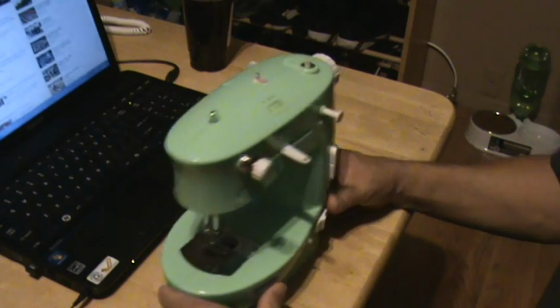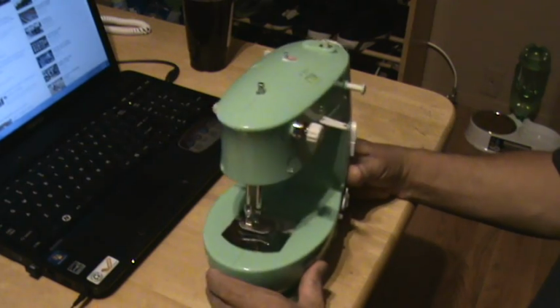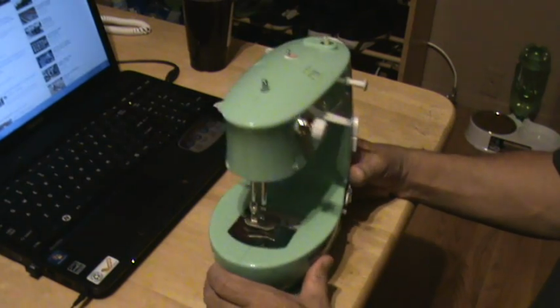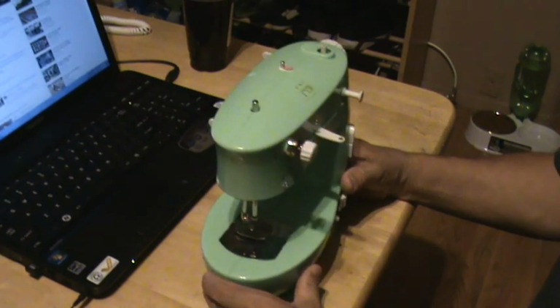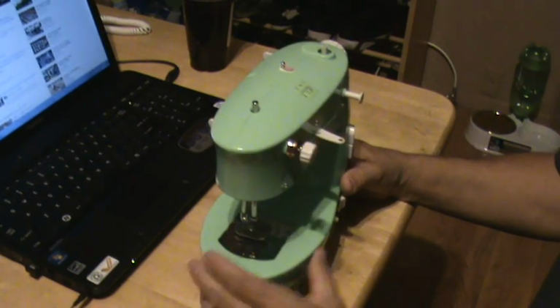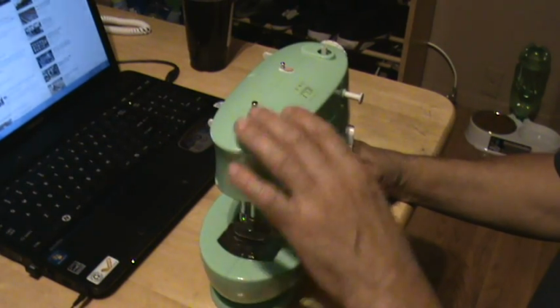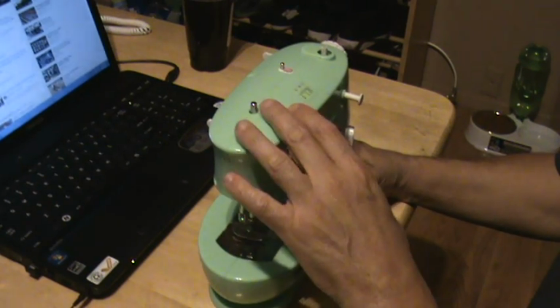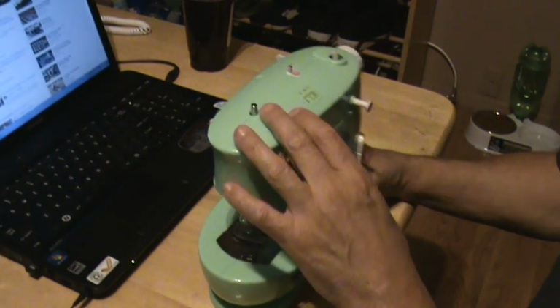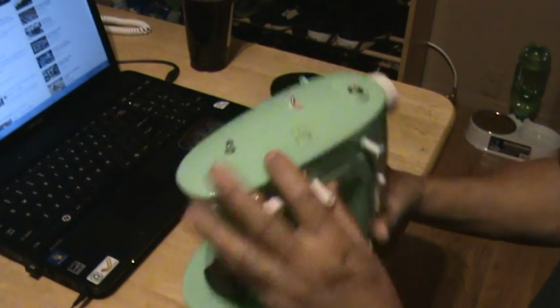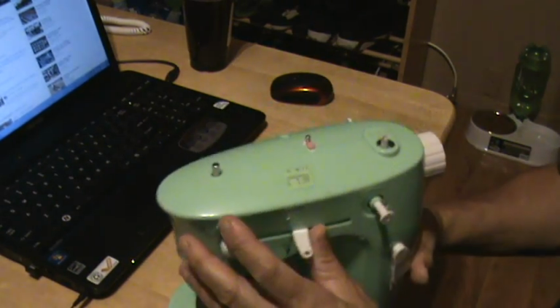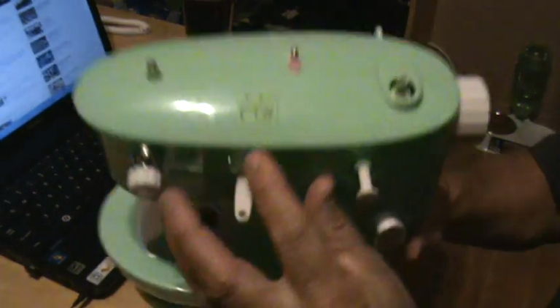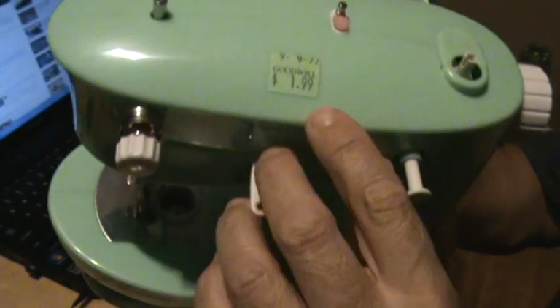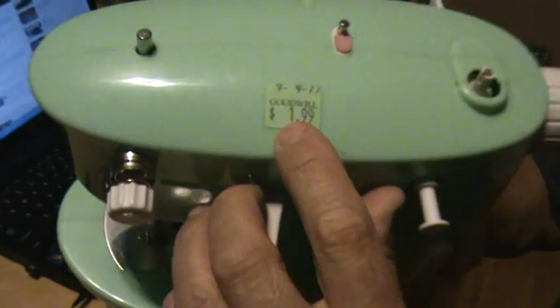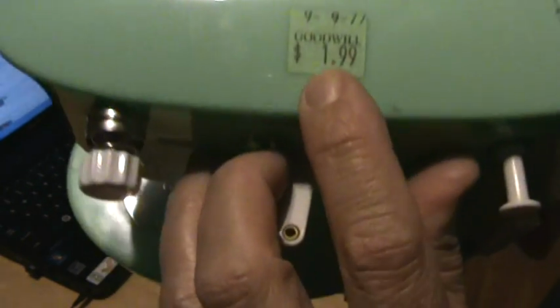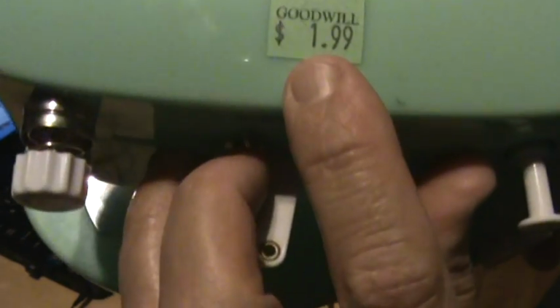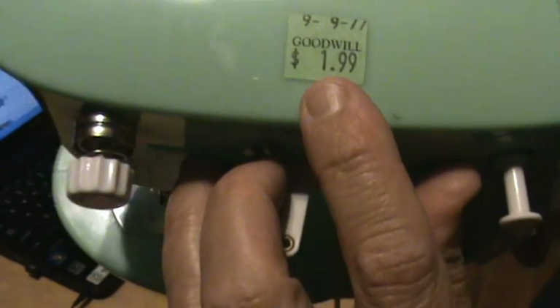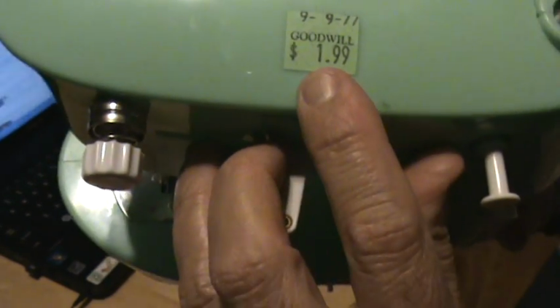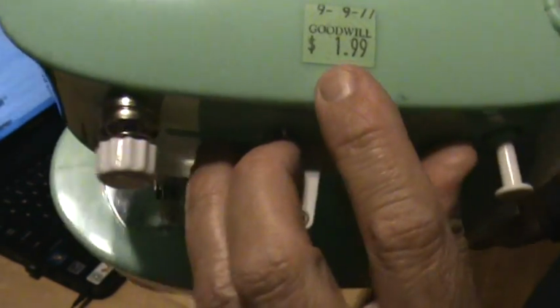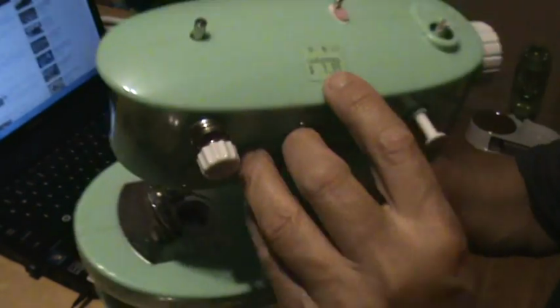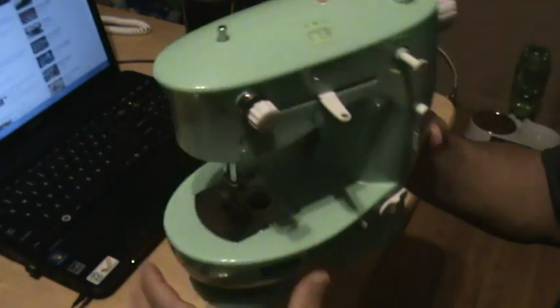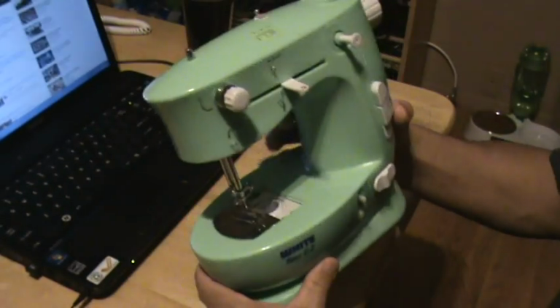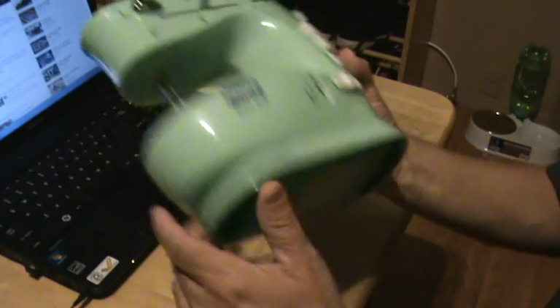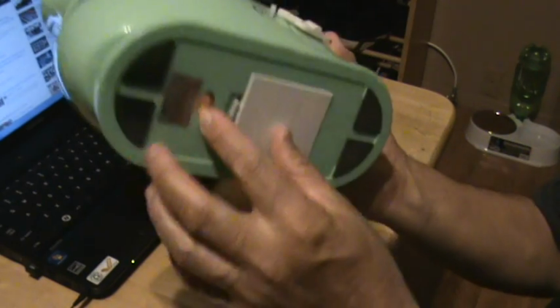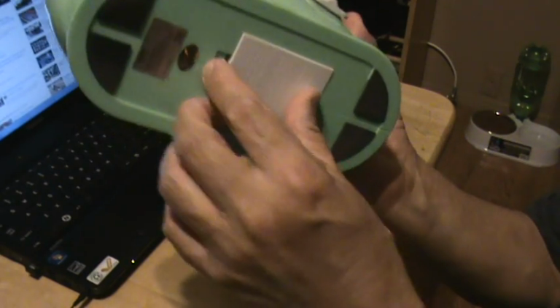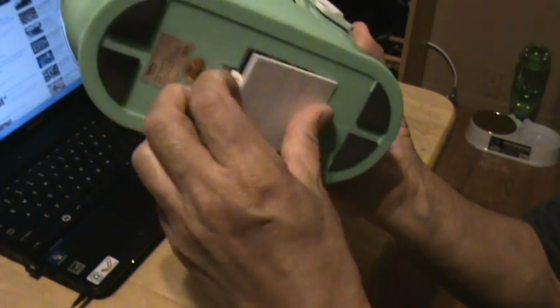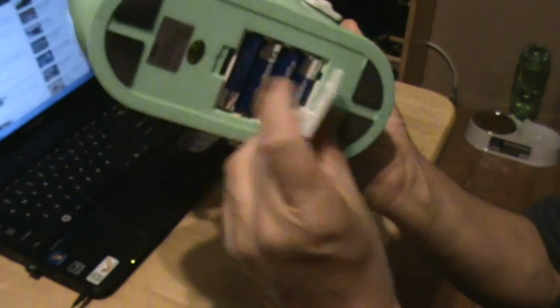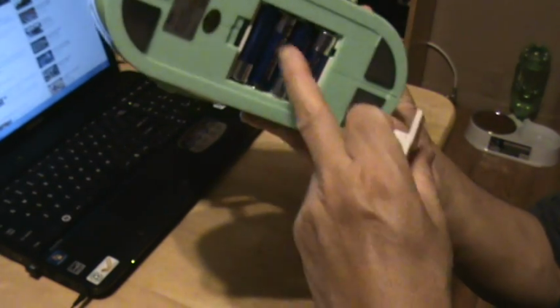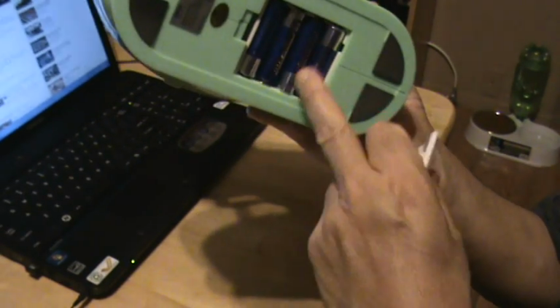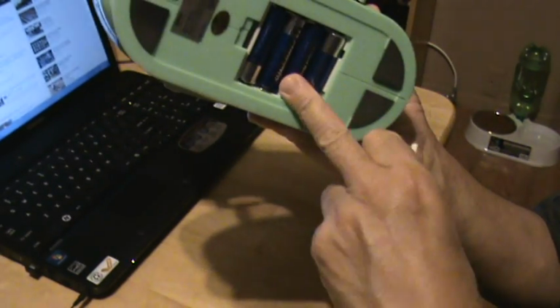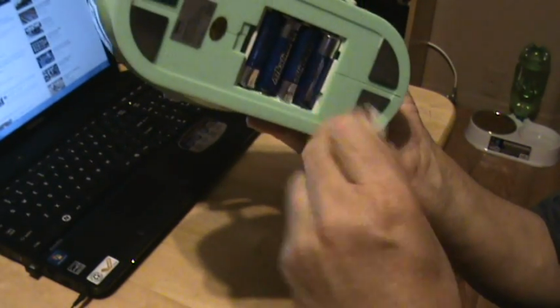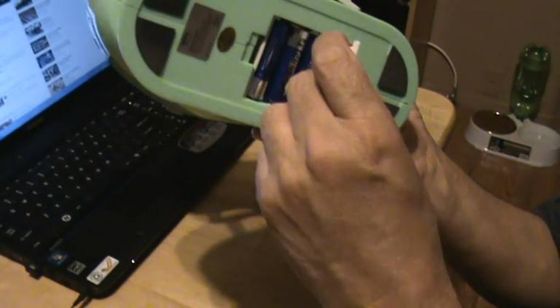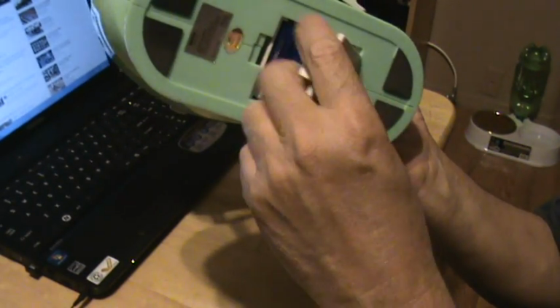I was out yard selling today, got some stuff, and then I stopped by the Goodwill. I purchased this sewing machine for $1.99 and it takes four double-A batteries.